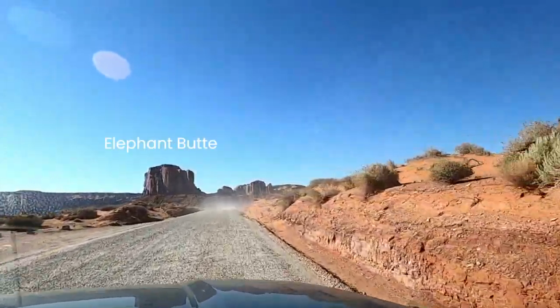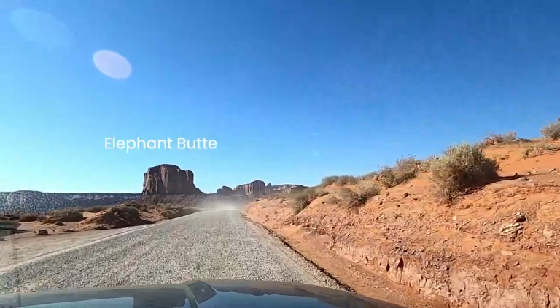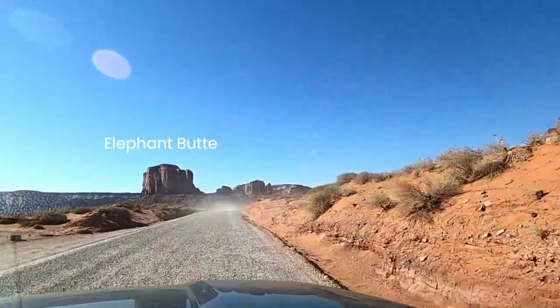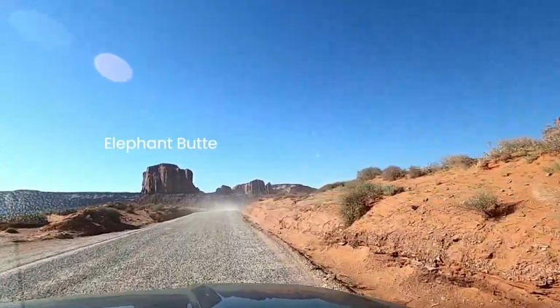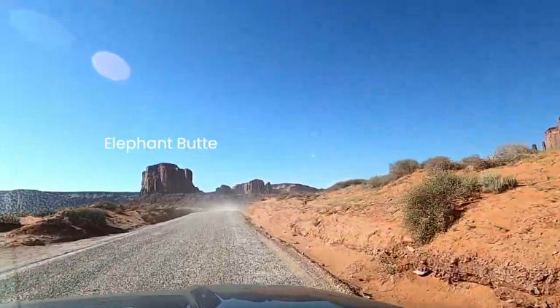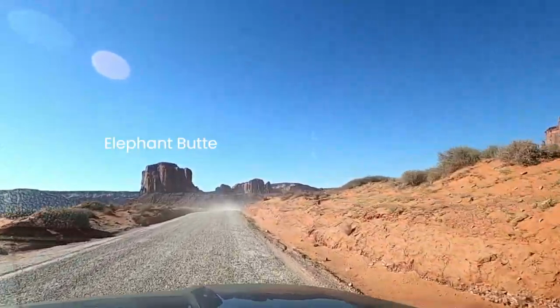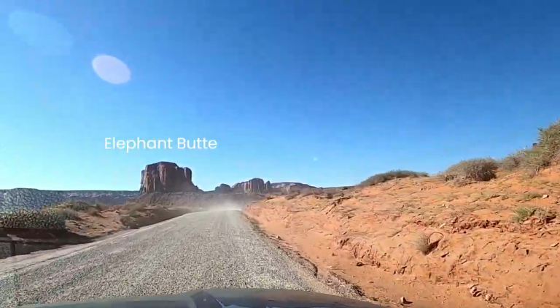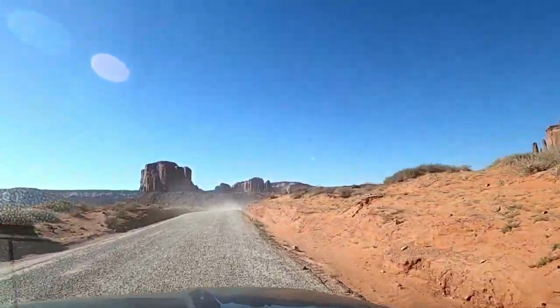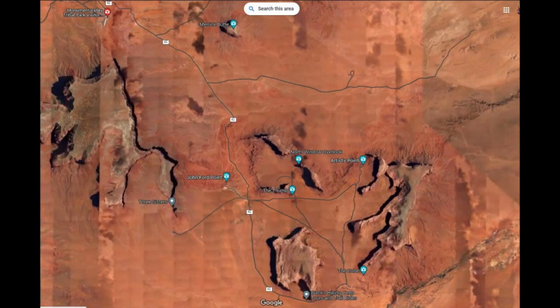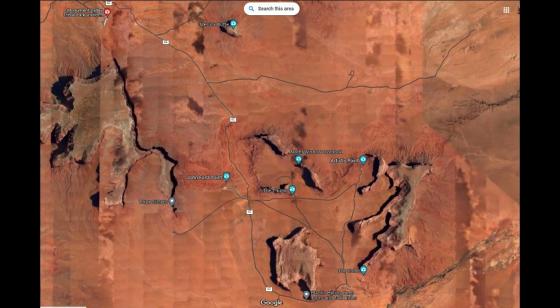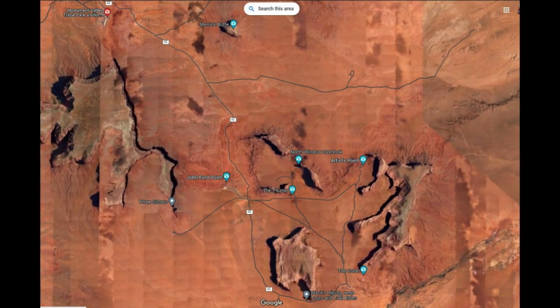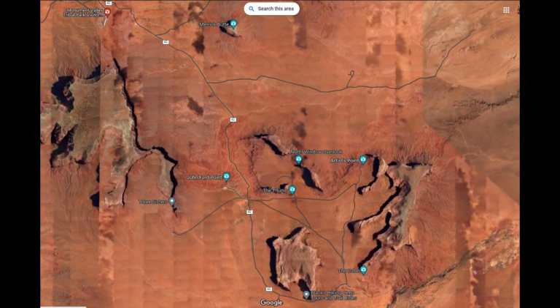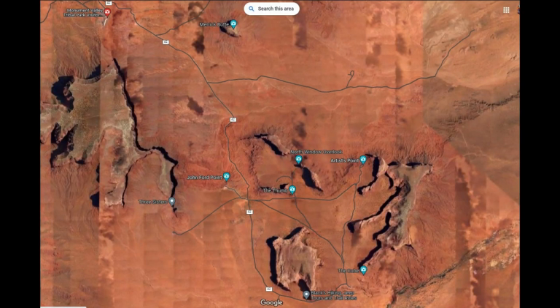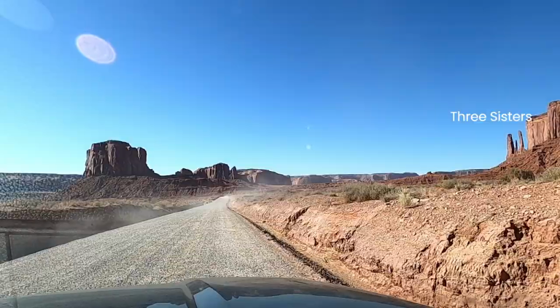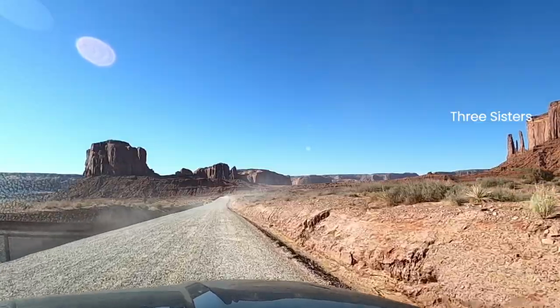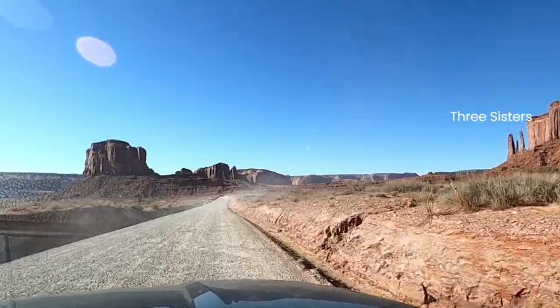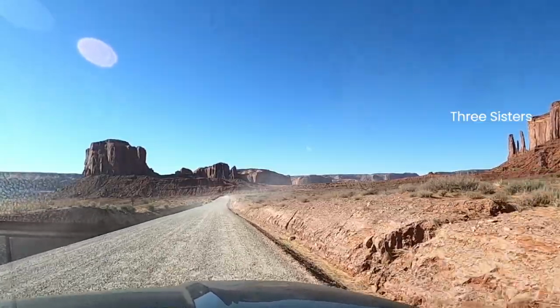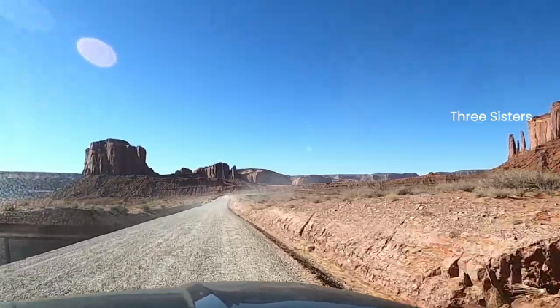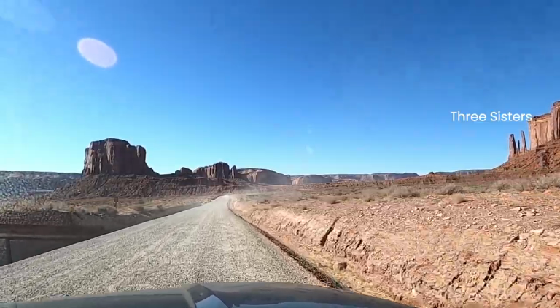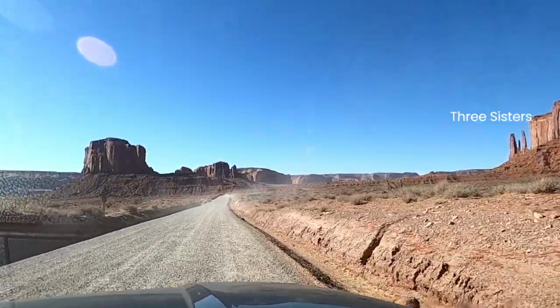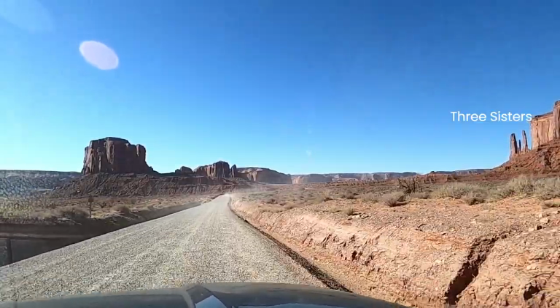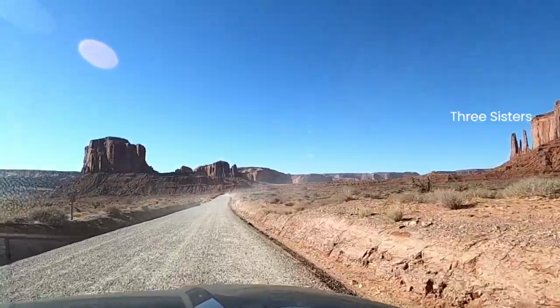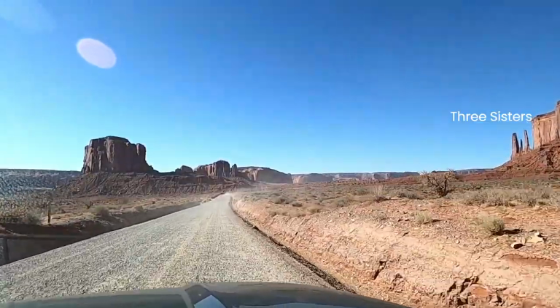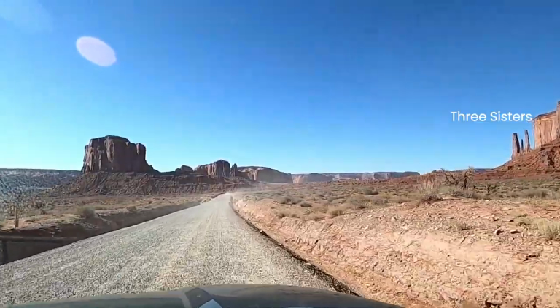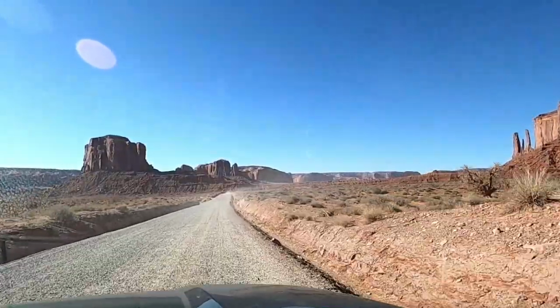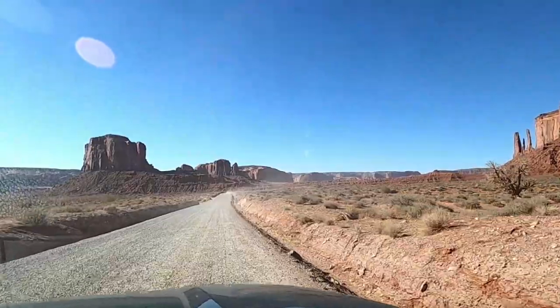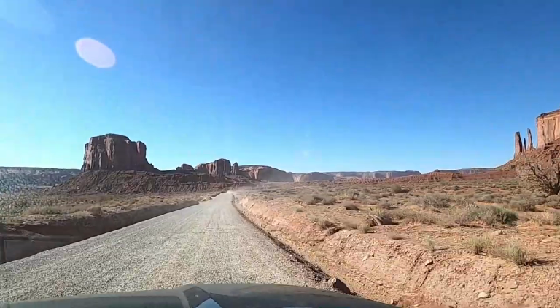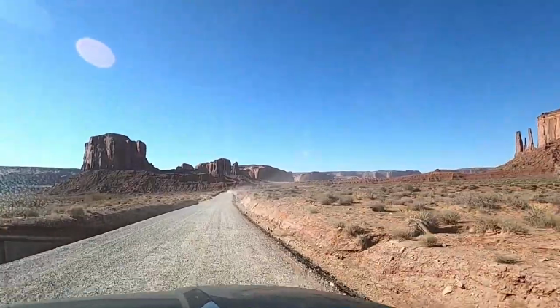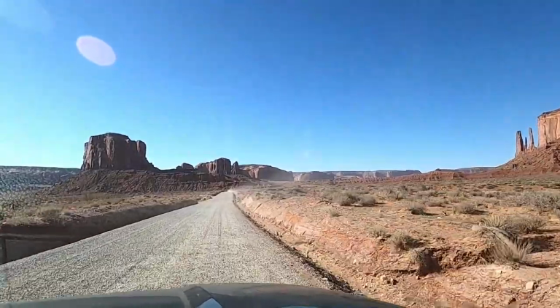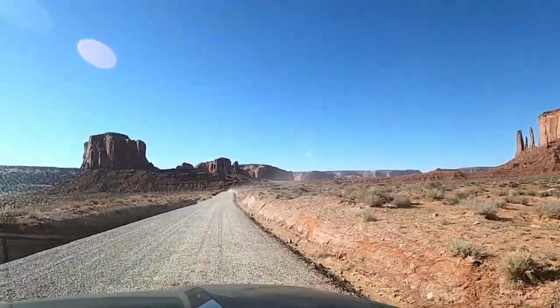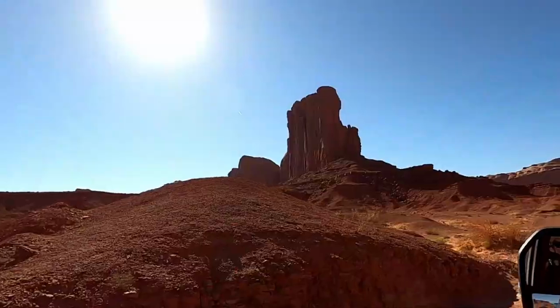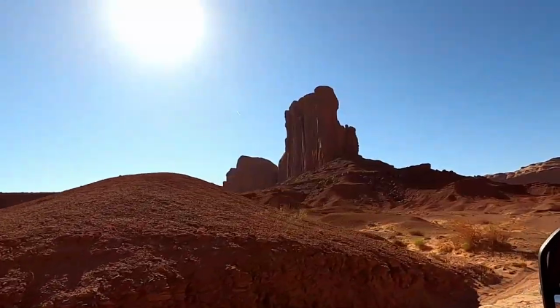The Monument Valley Scenic Drive is 17 miles, and there is a small fee per car. Here is a view of the drive from Google Maps. The drive is open only during the day and starts and ends at the Visitor Center. Check their website for exact times. We have a link in the video description.